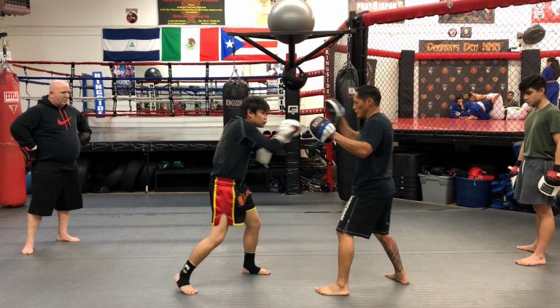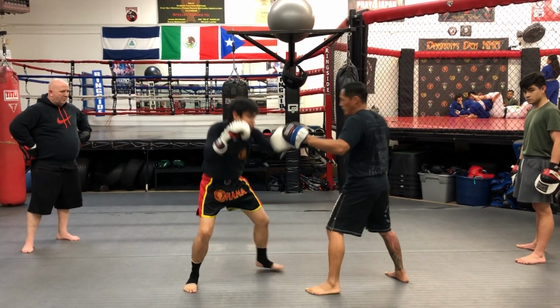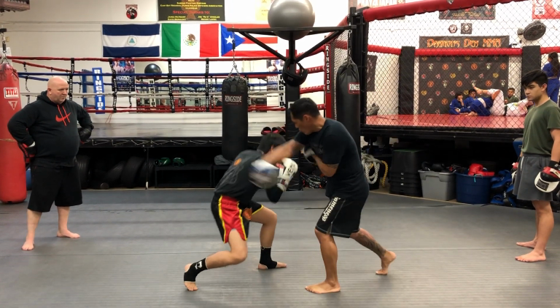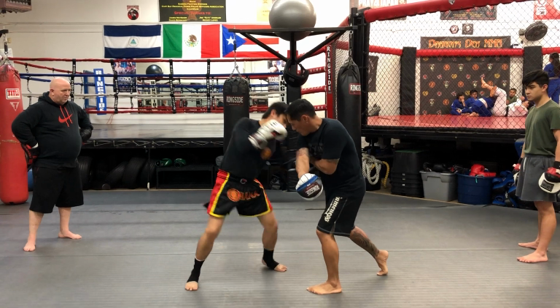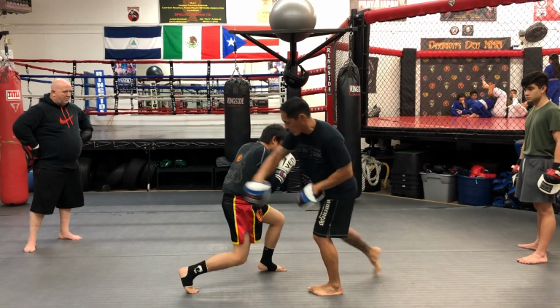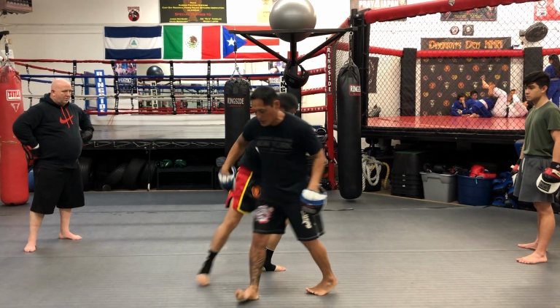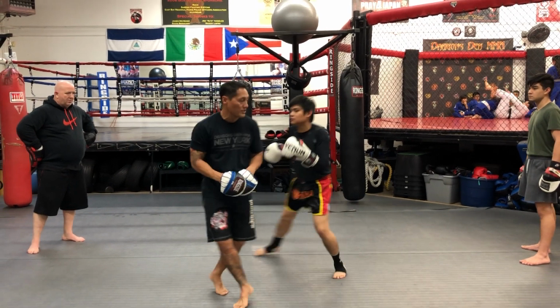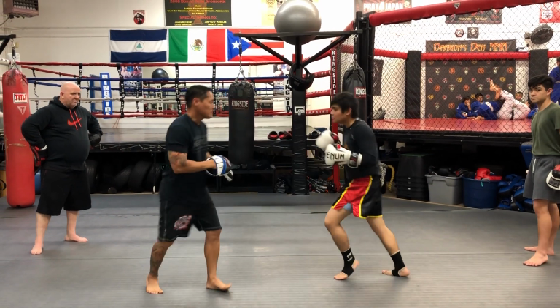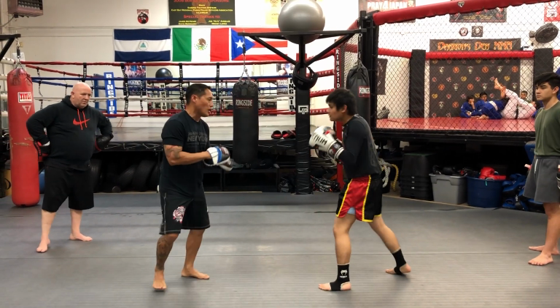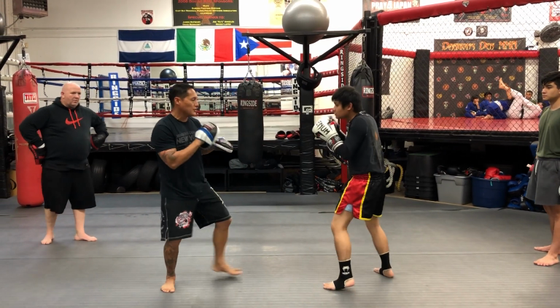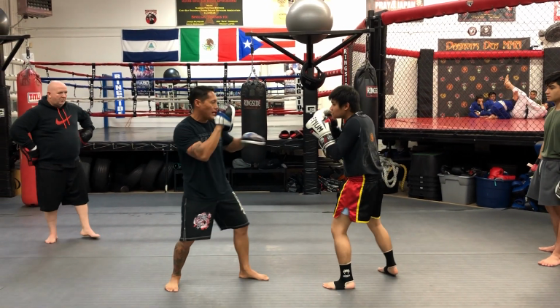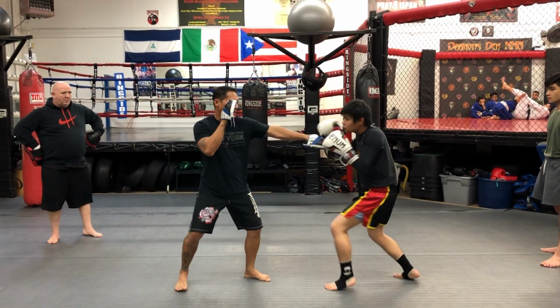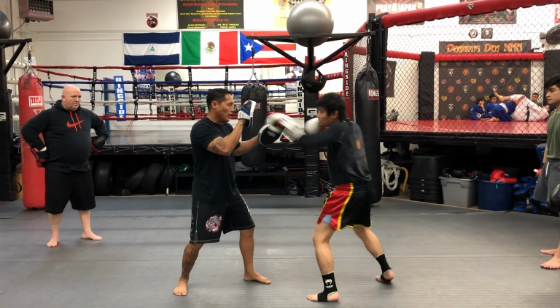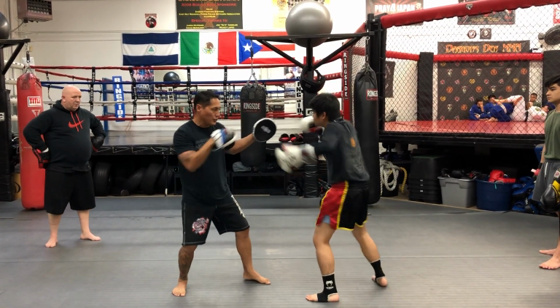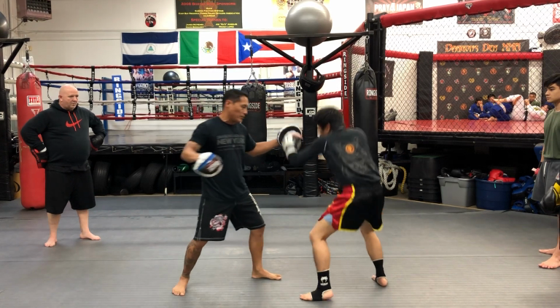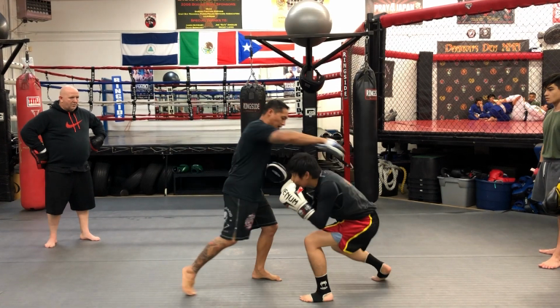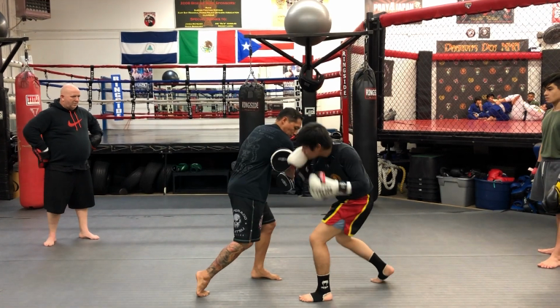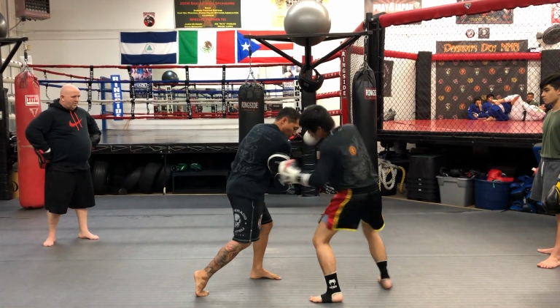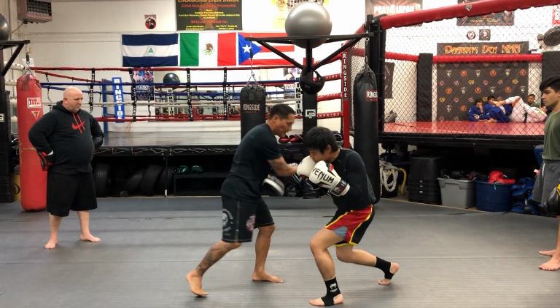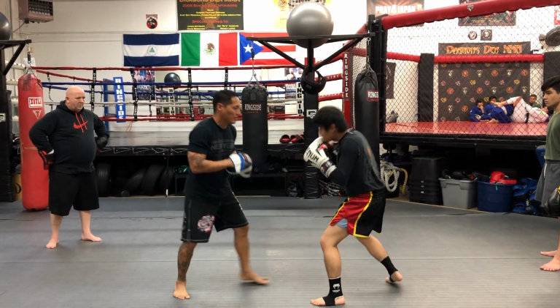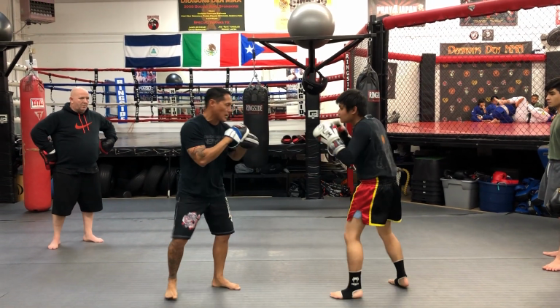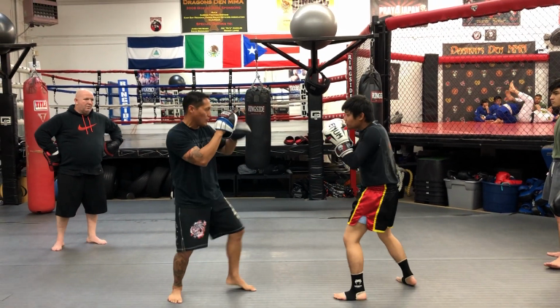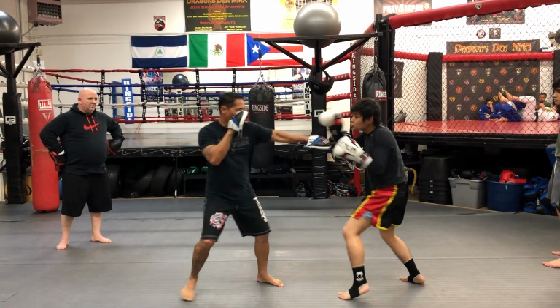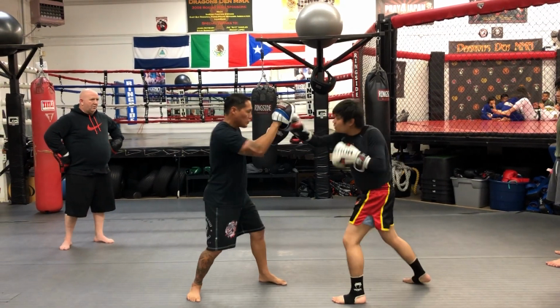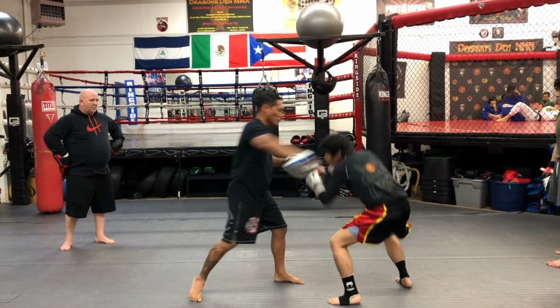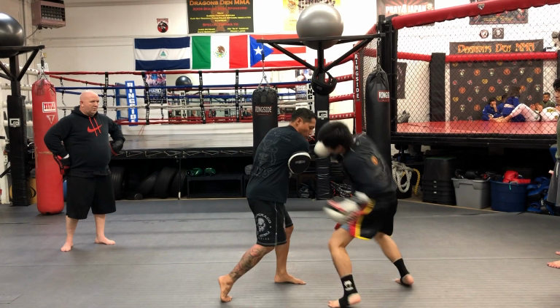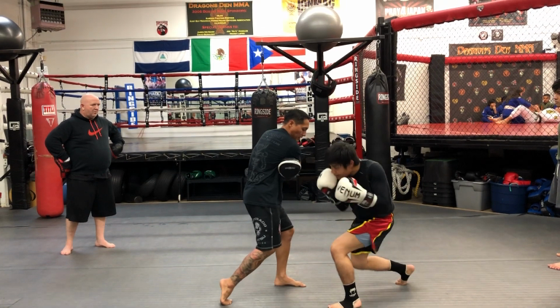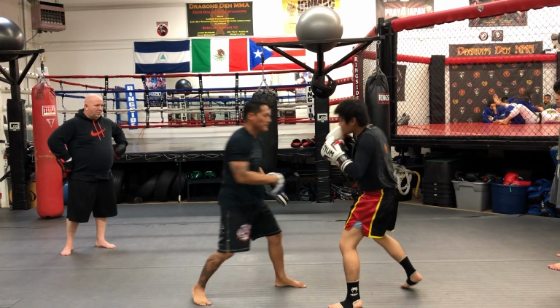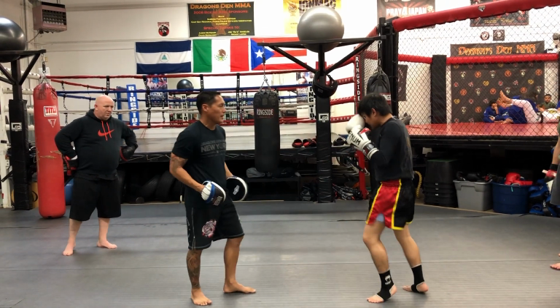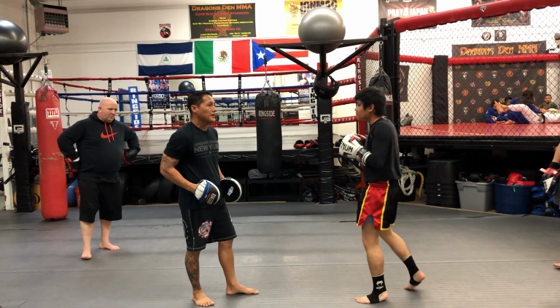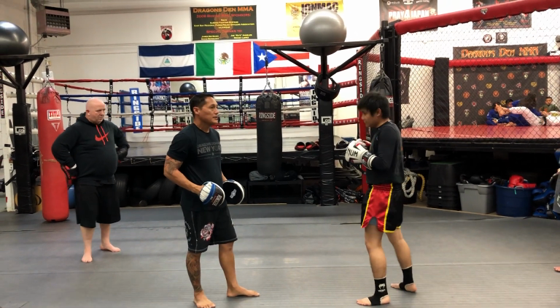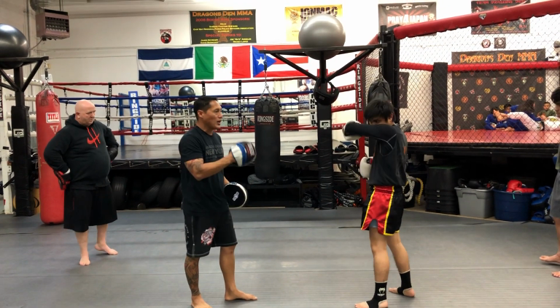One, two, three. Body shot. So let's start. You're going to do the jab — one, two, three — then the right hand, four. One more time. Ready to go. Got it? Give me a try.